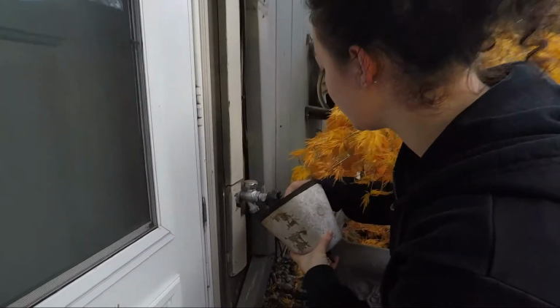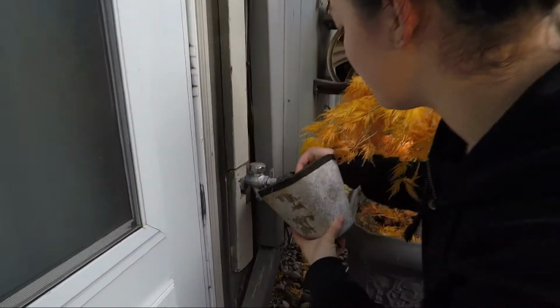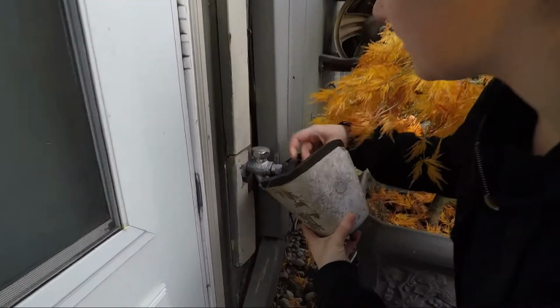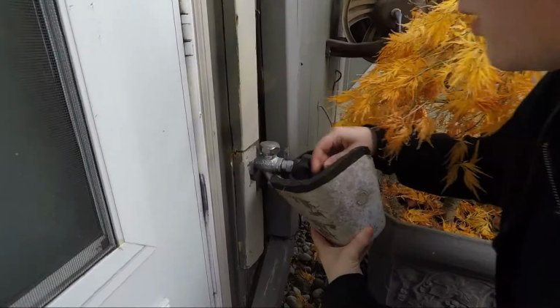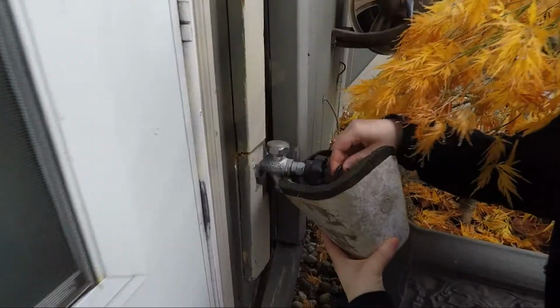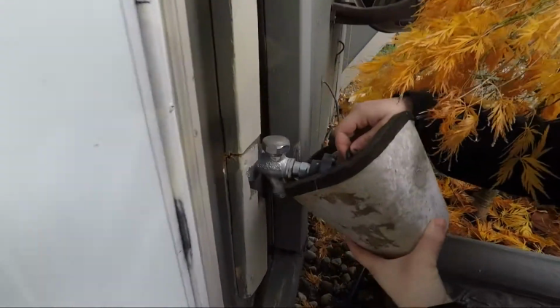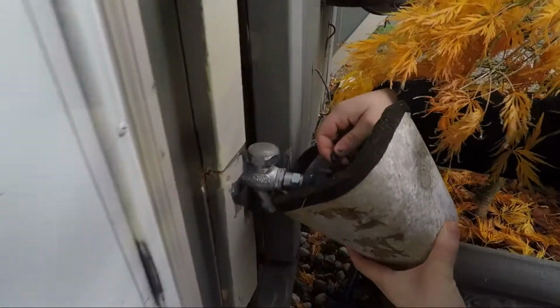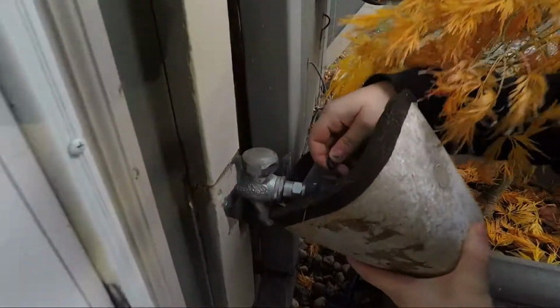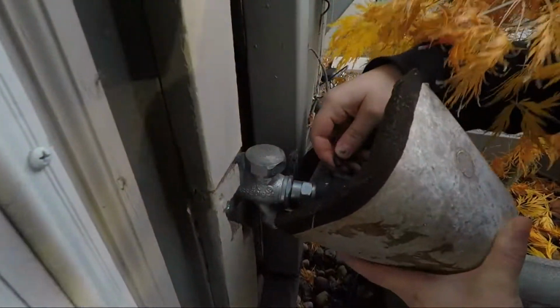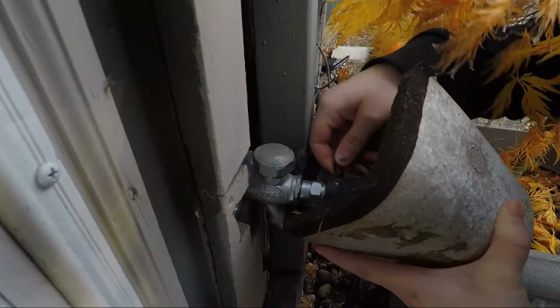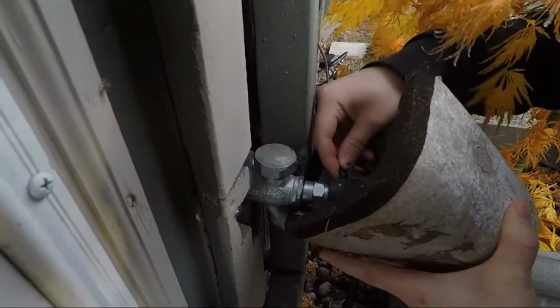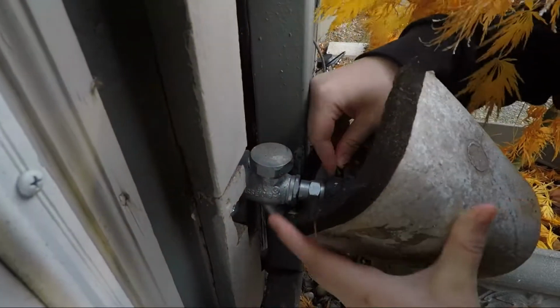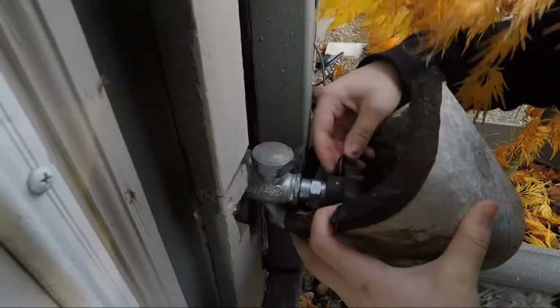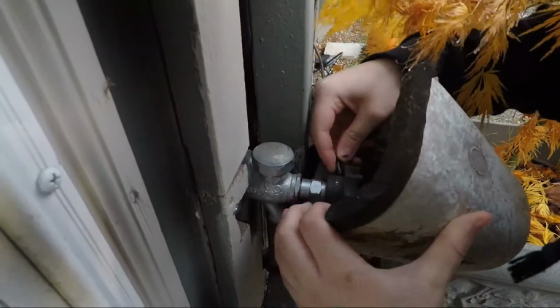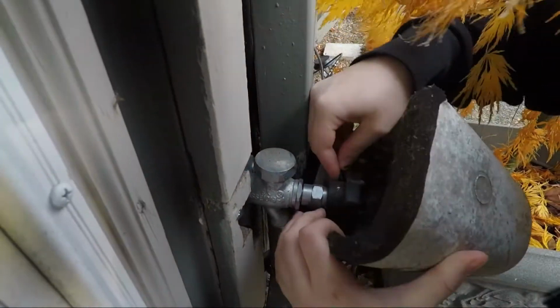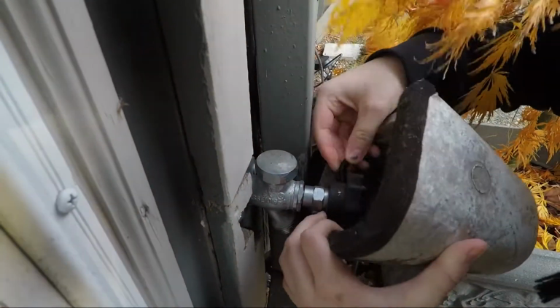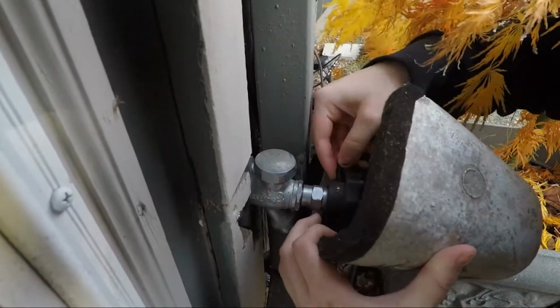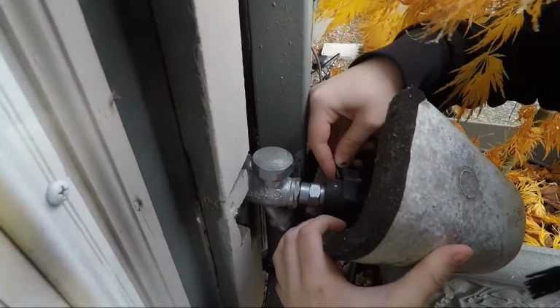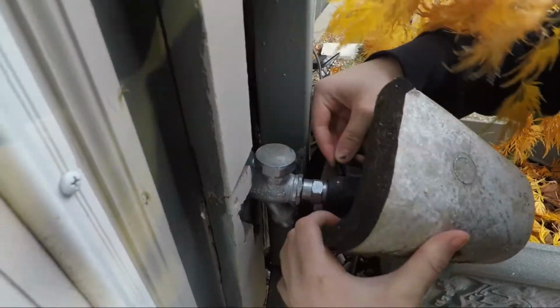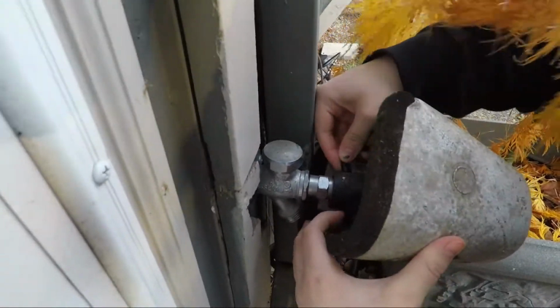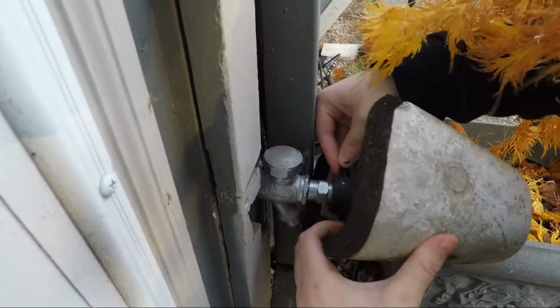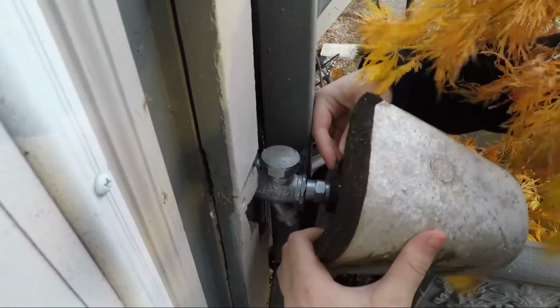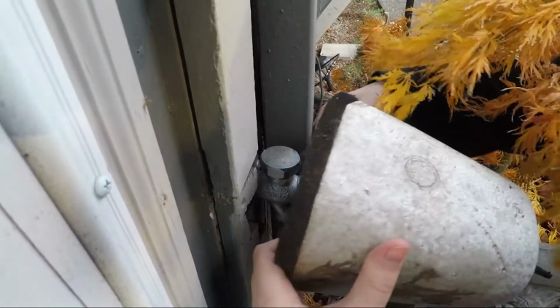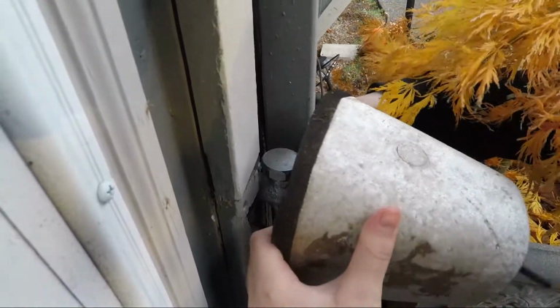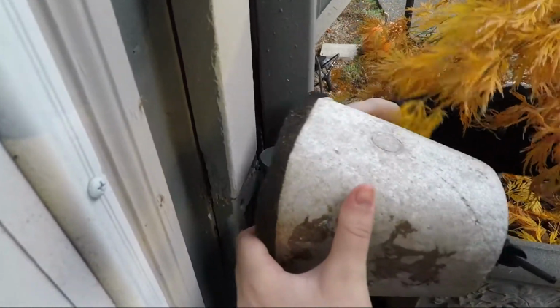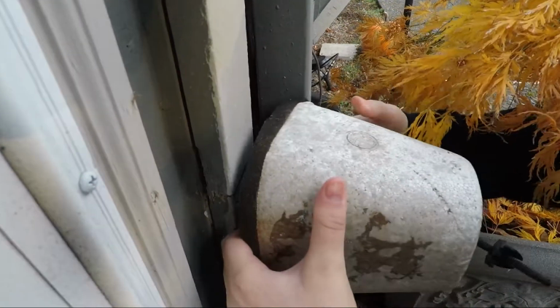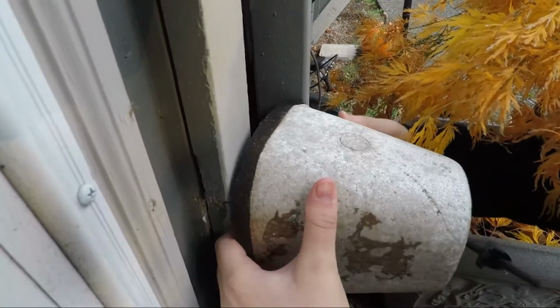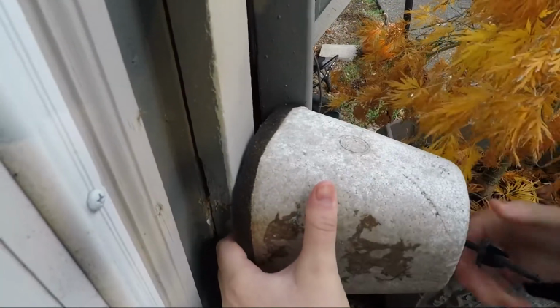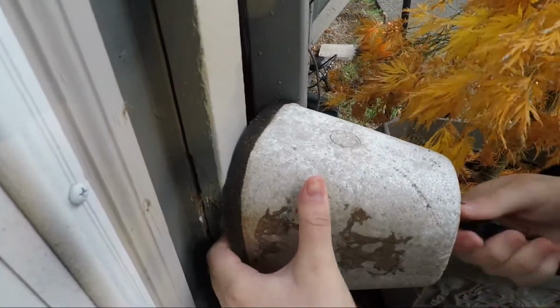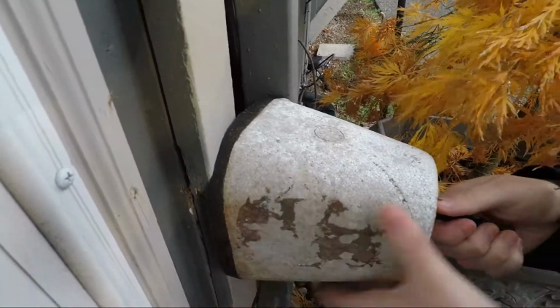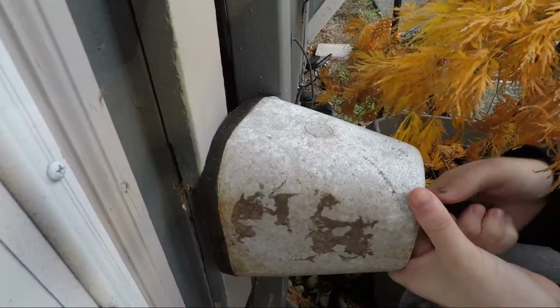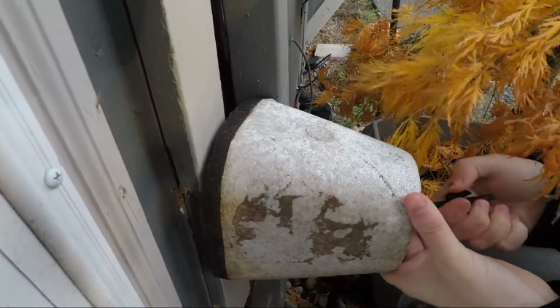So you put the little hook thing on this, and you hook it, and then you pull it tight.